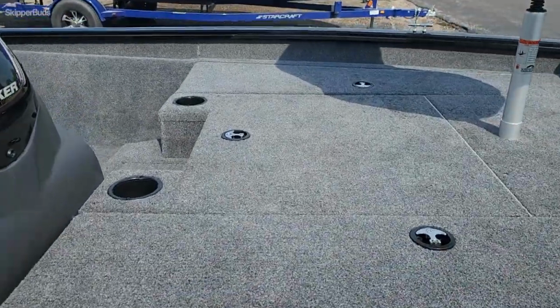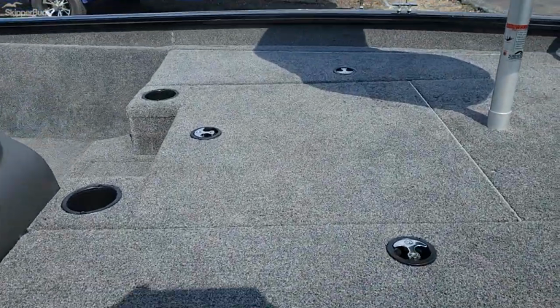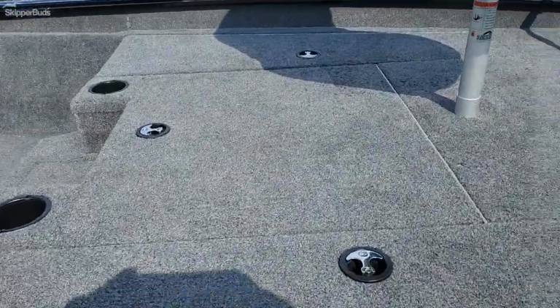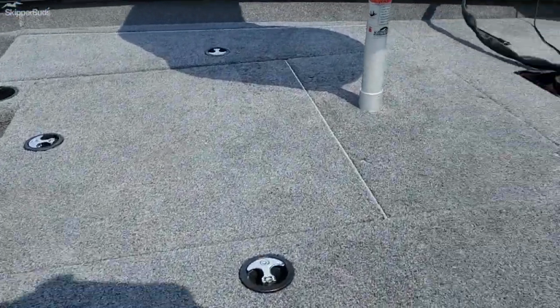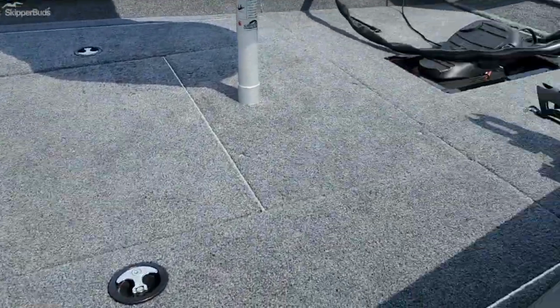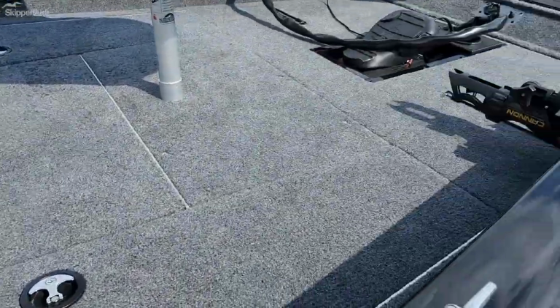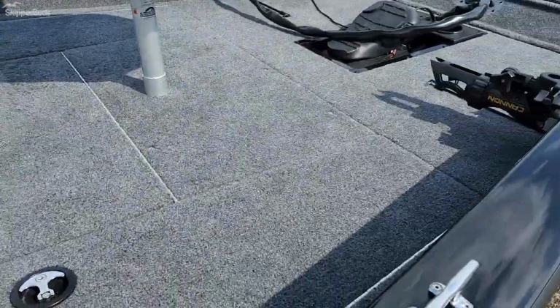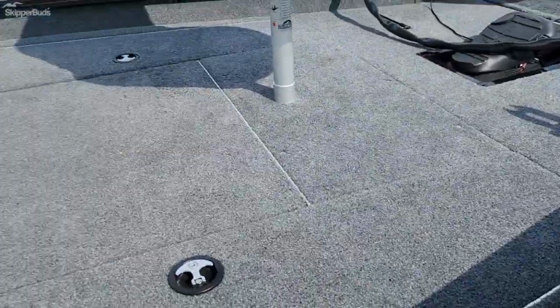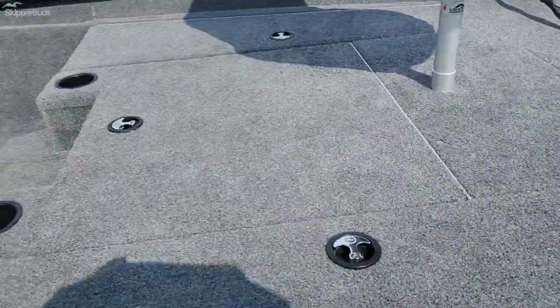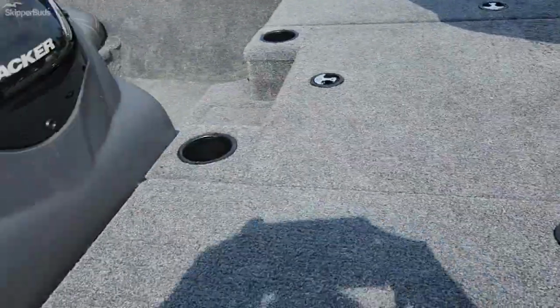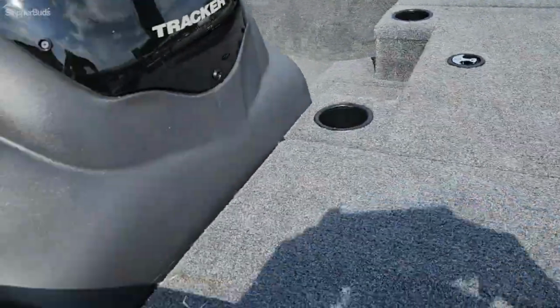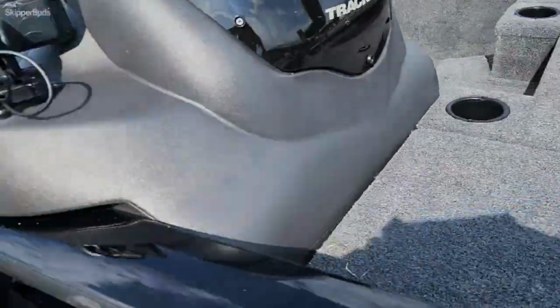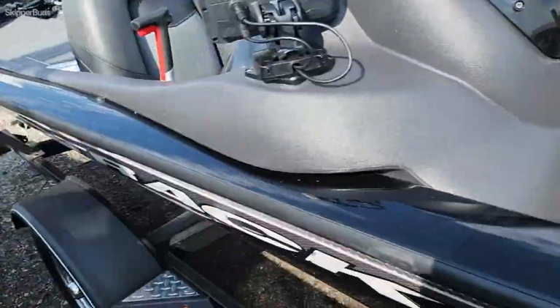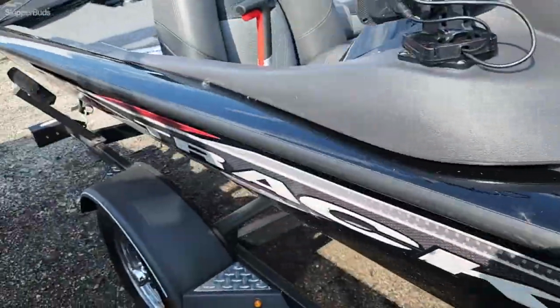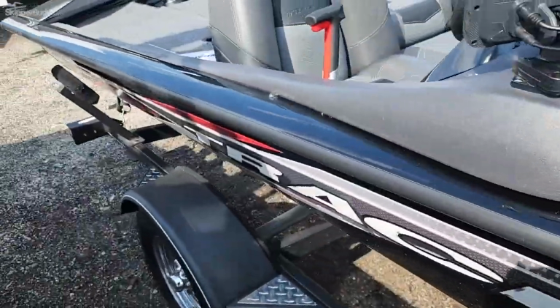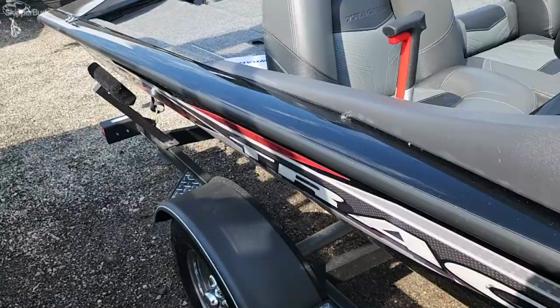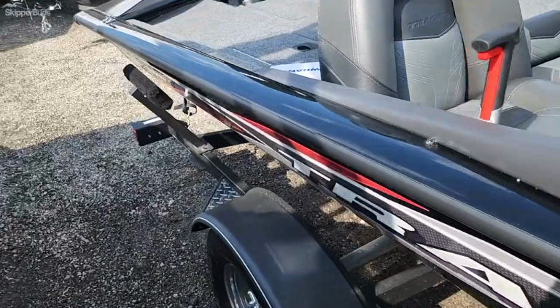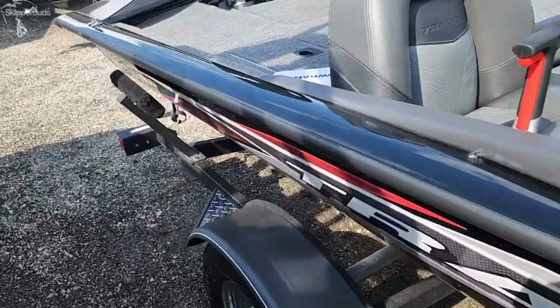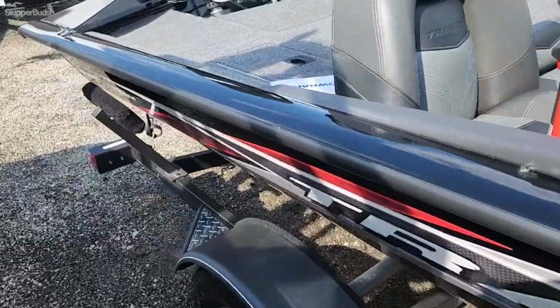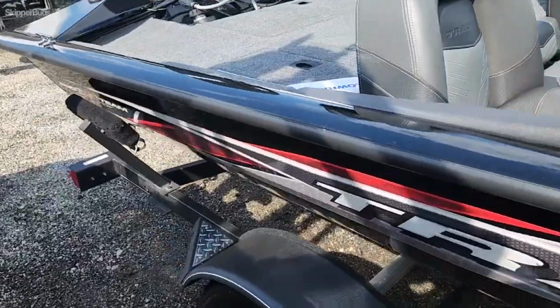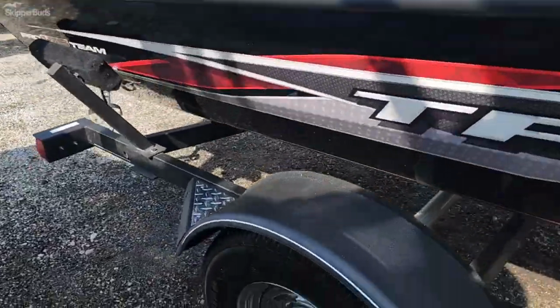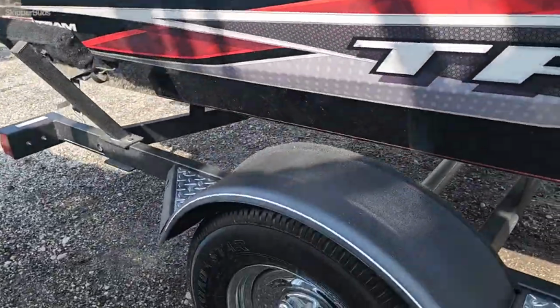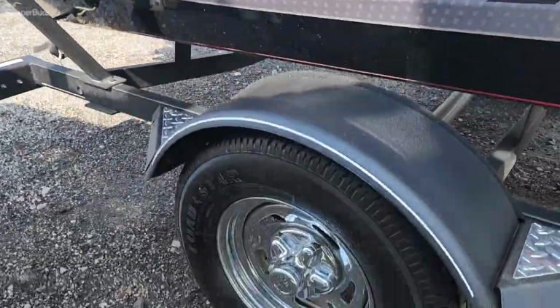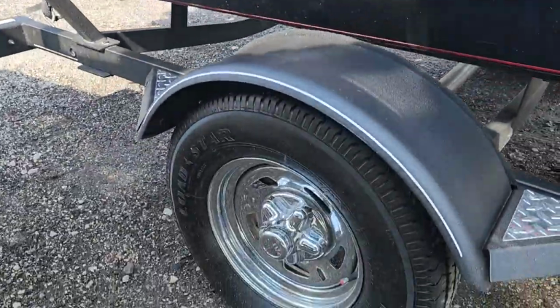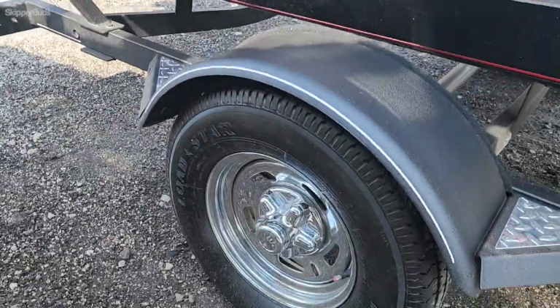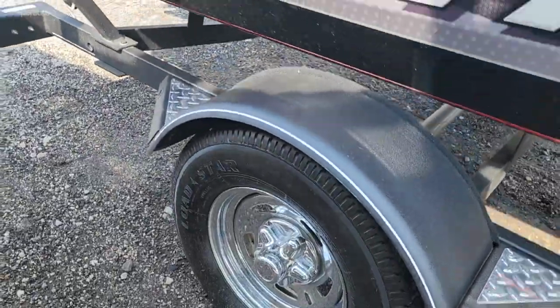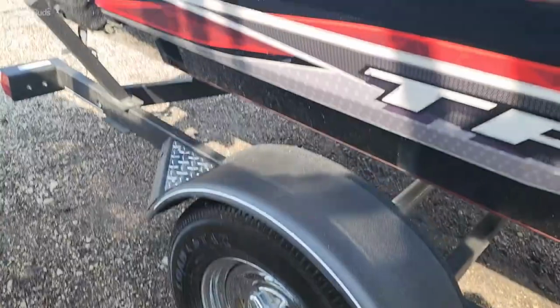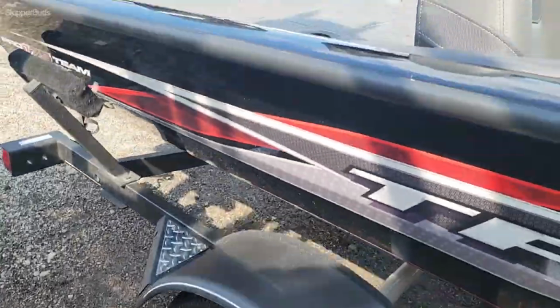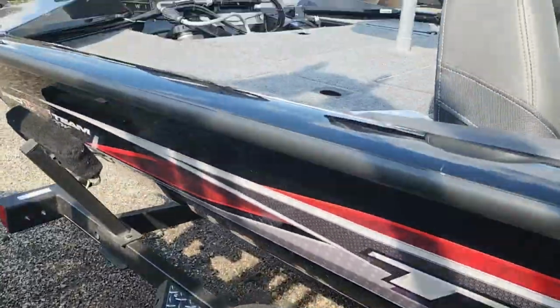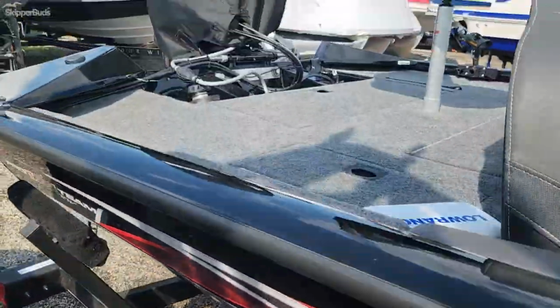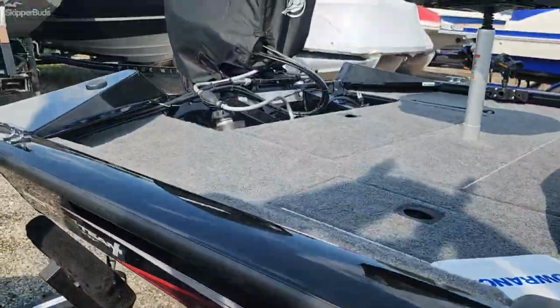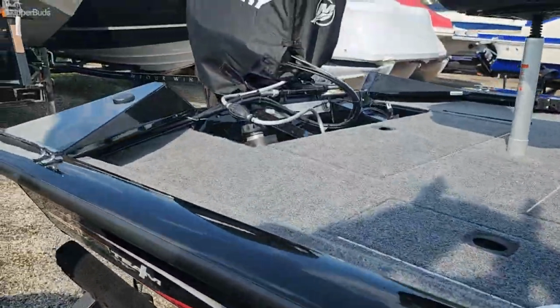Very, very clean. The compartments, everything, are super clean. It doesn't even look like it's been used. Still has a little nub on the tires.